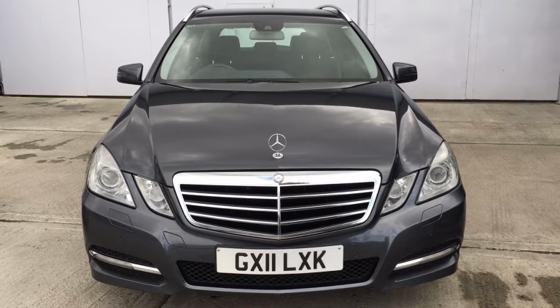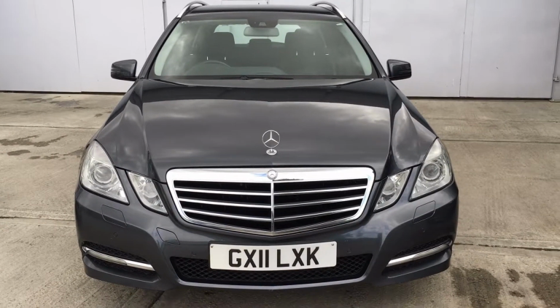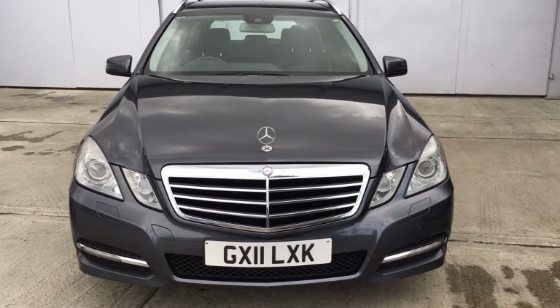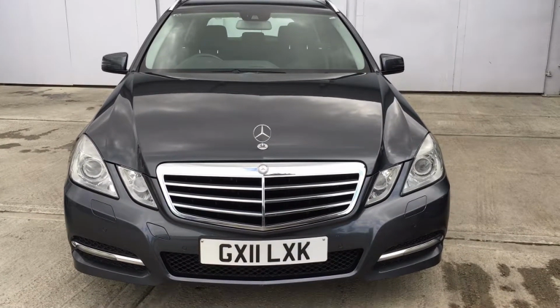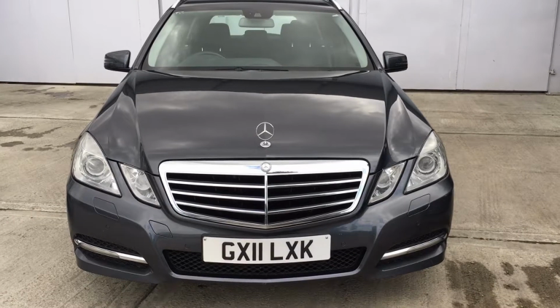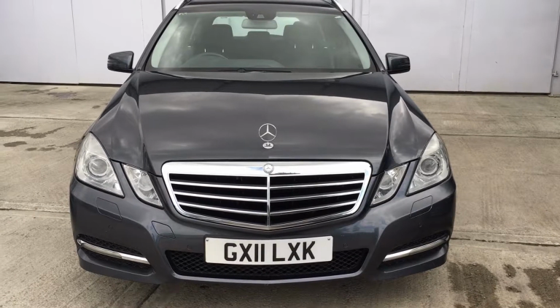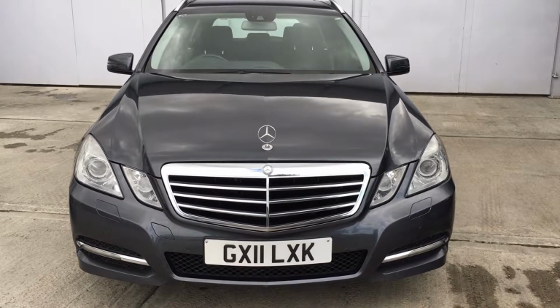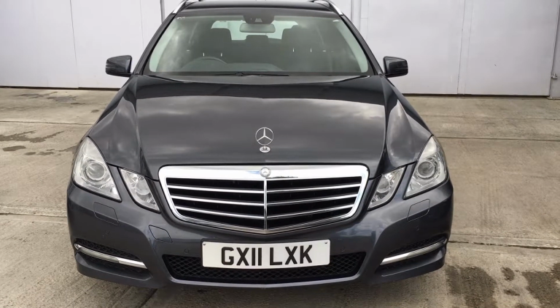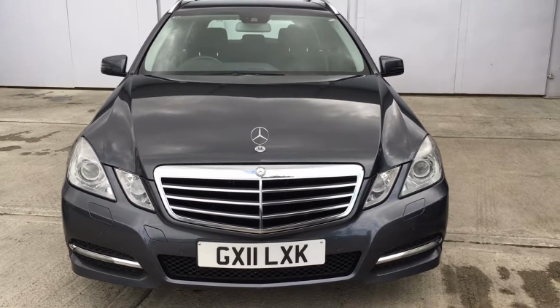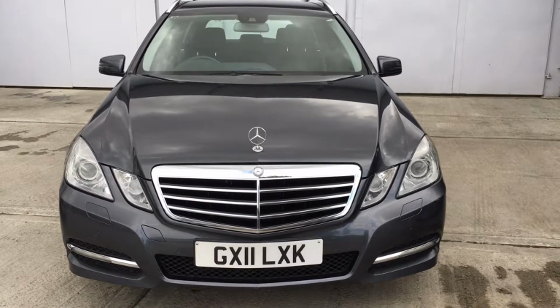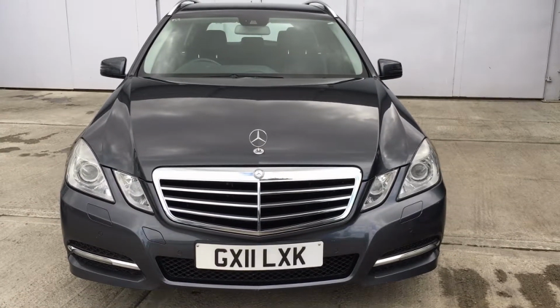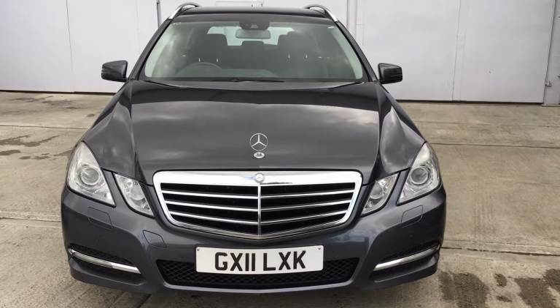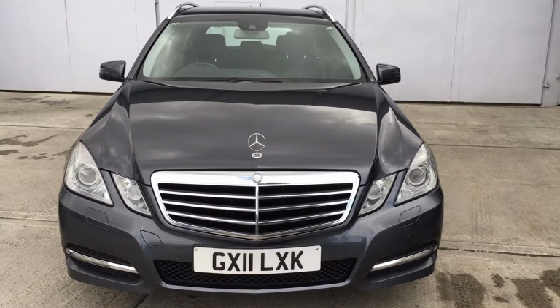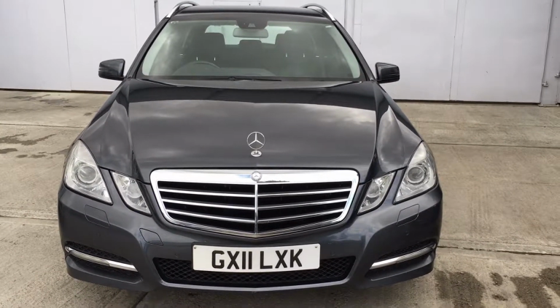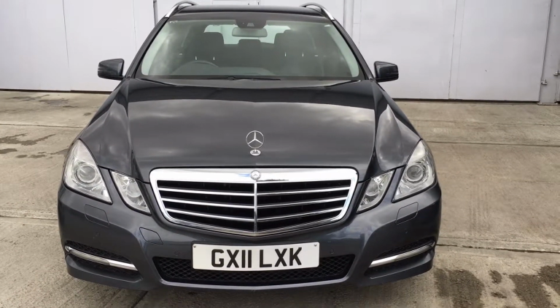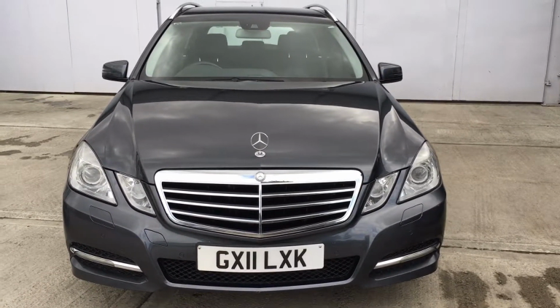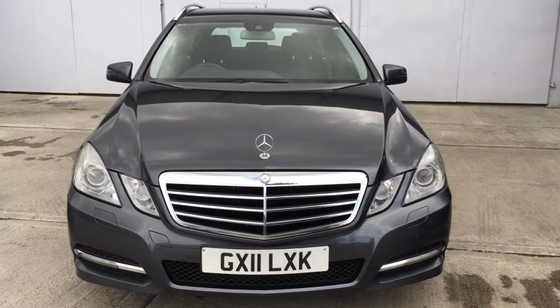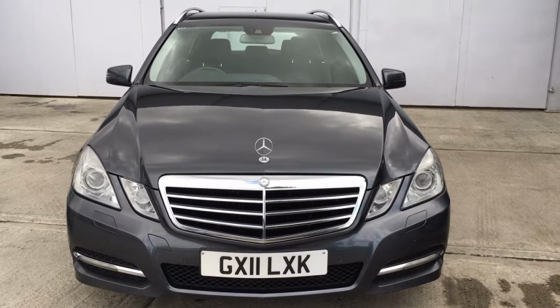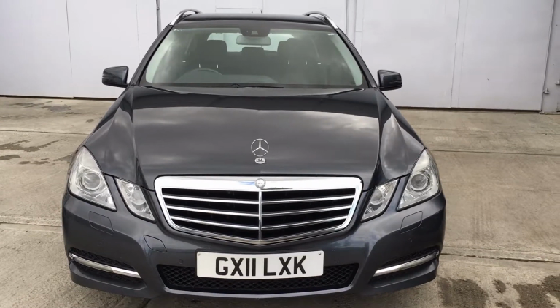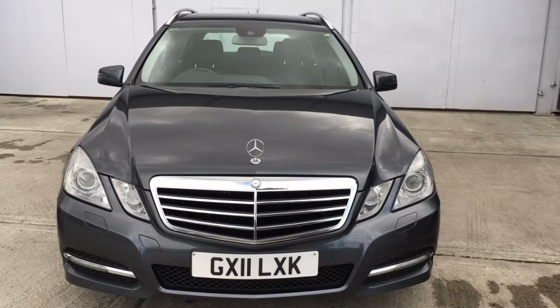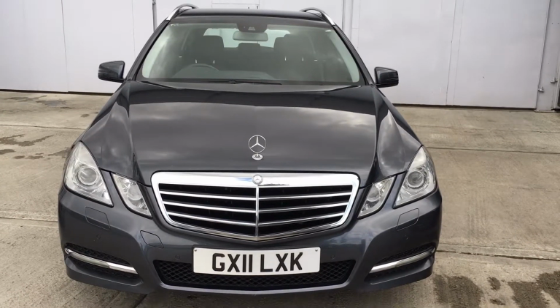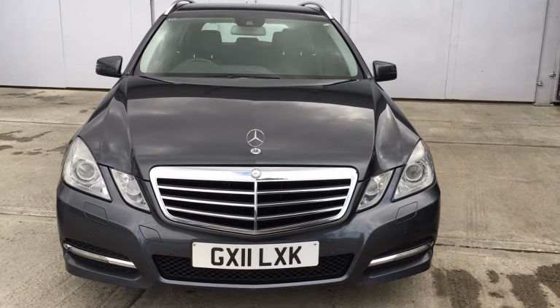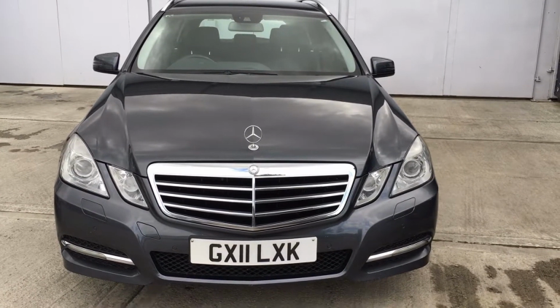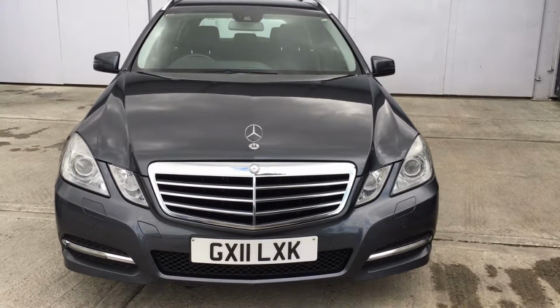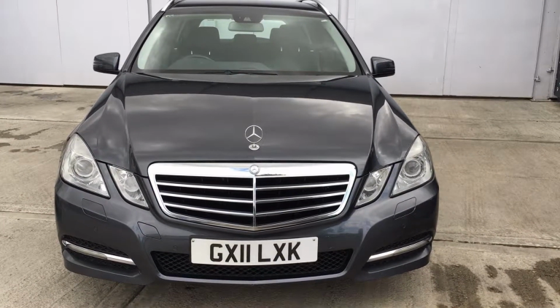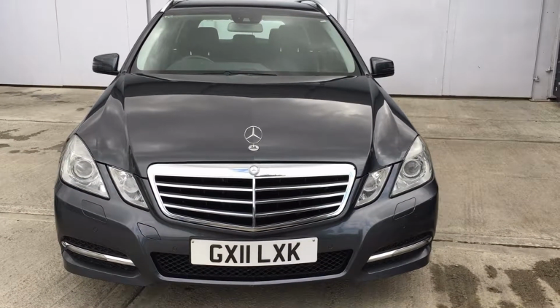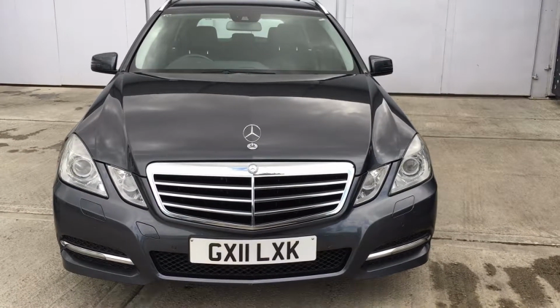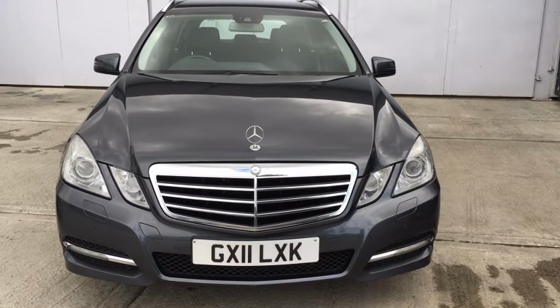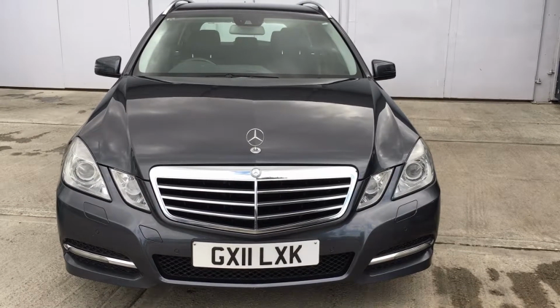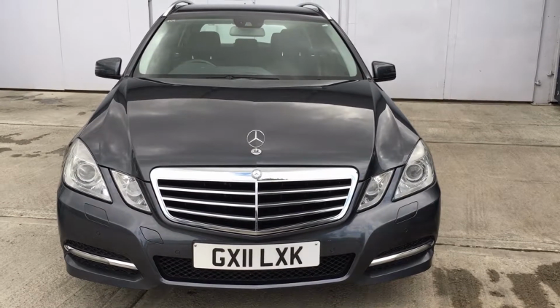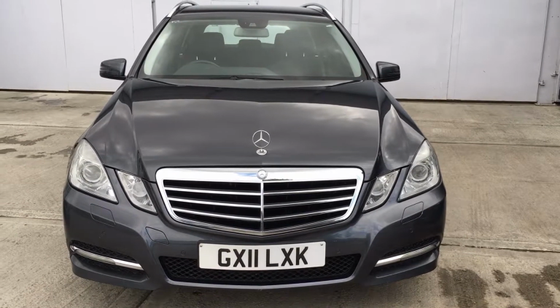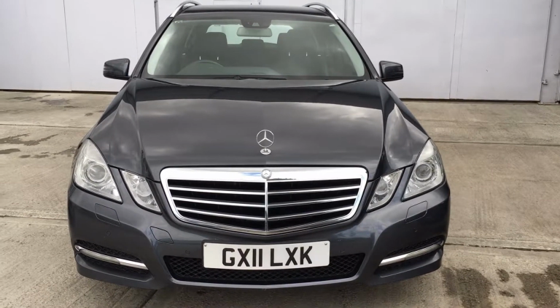The car does come with a nice number of features. You have an electric power tailgate. This does have LED front running lights. It also comes with xenon headlights, and also front and rear parking sensors.